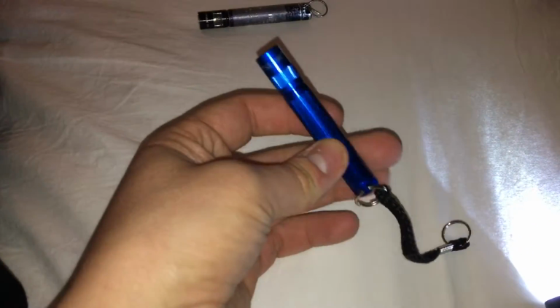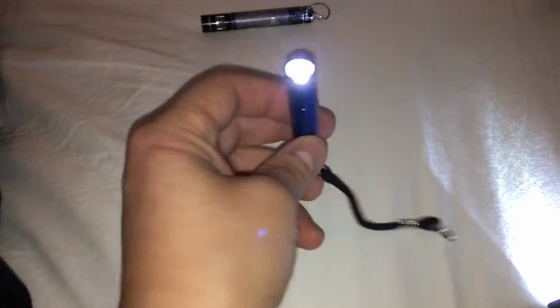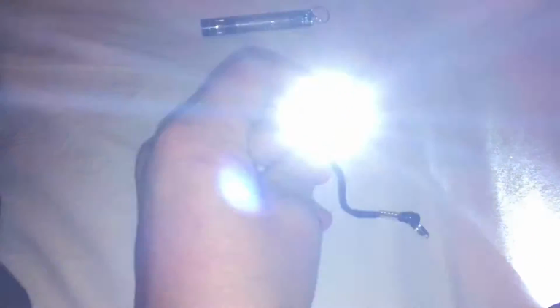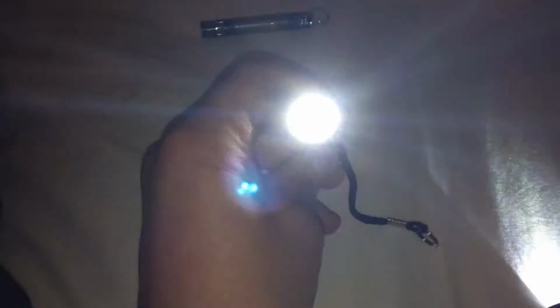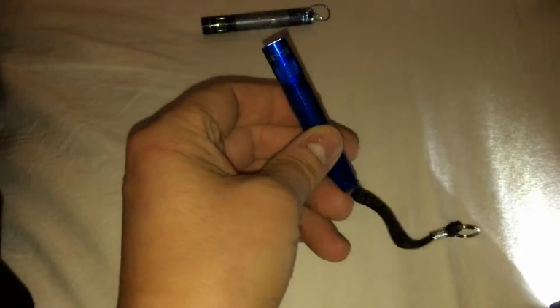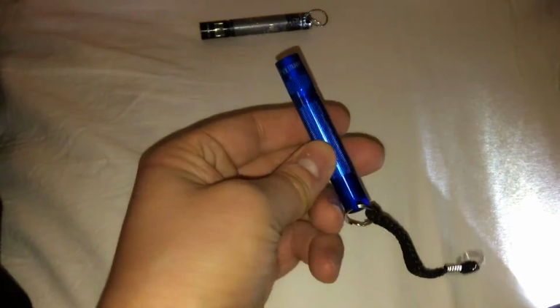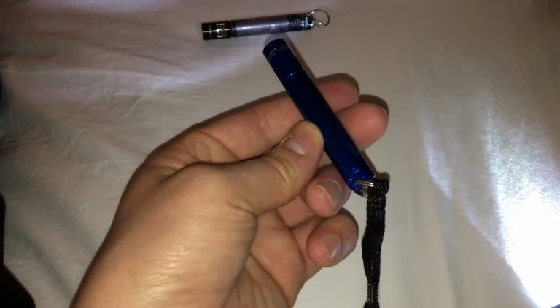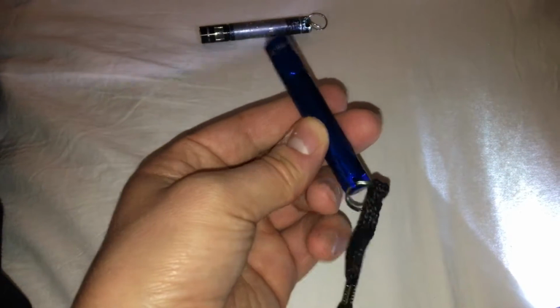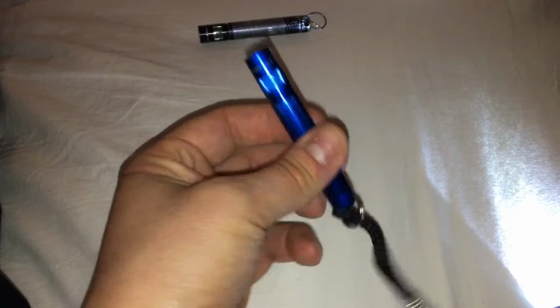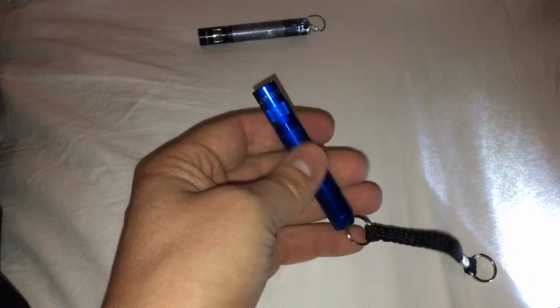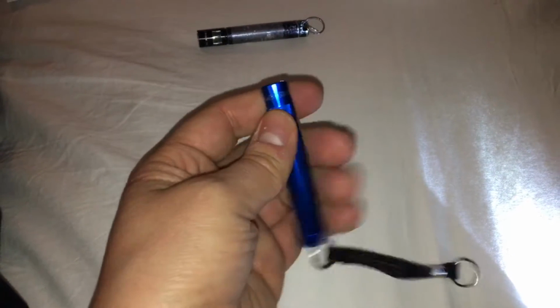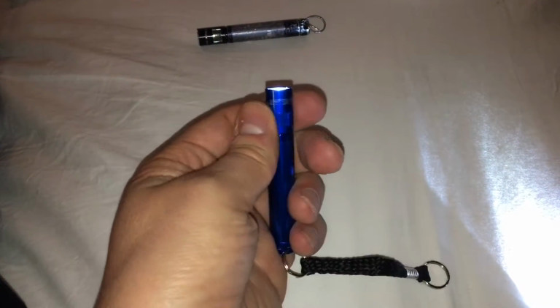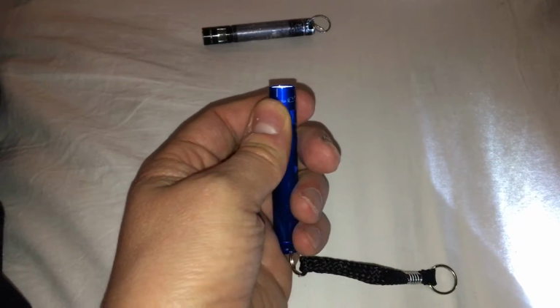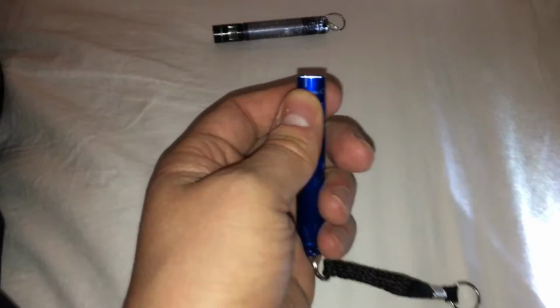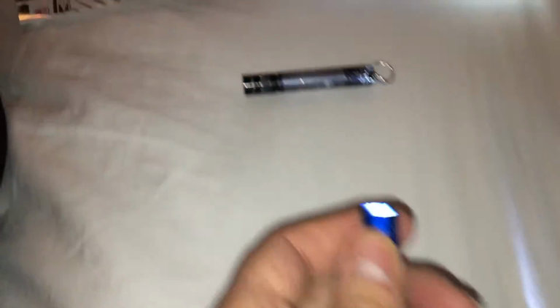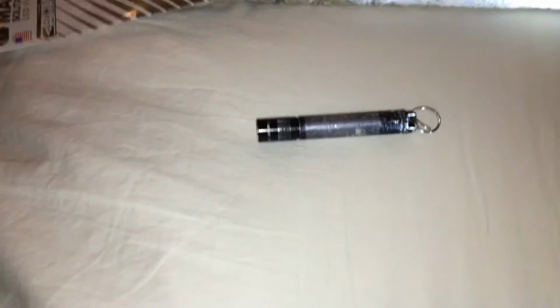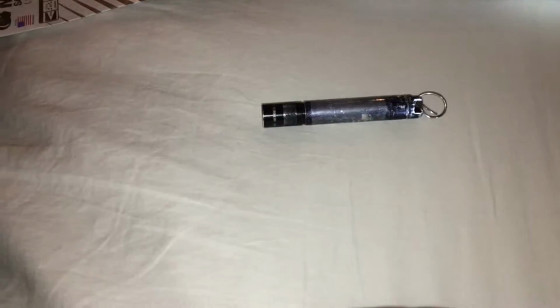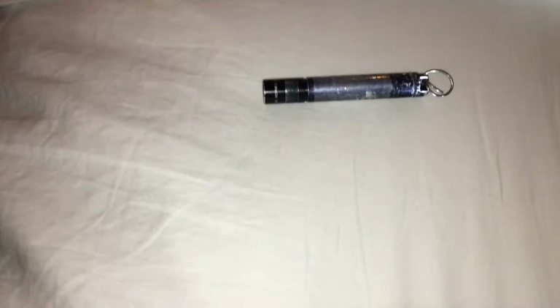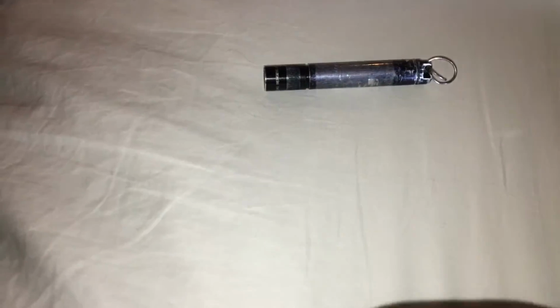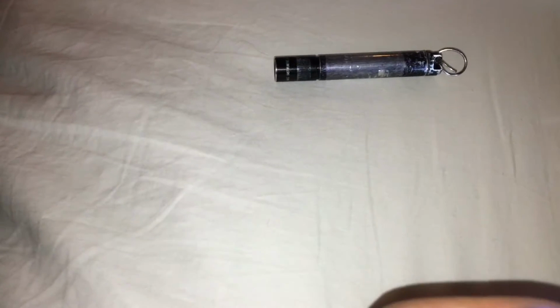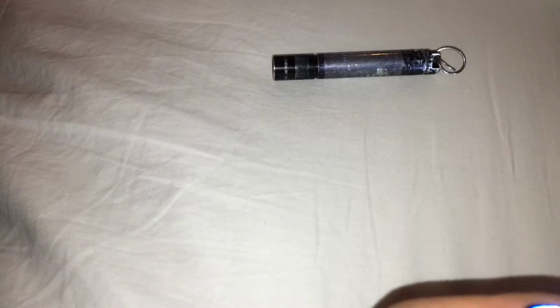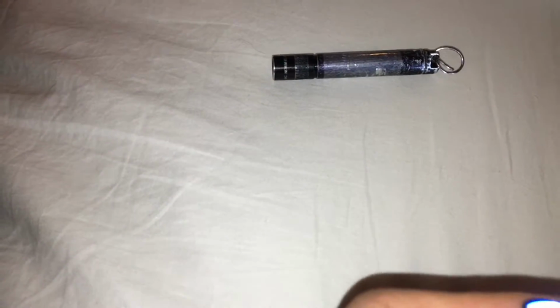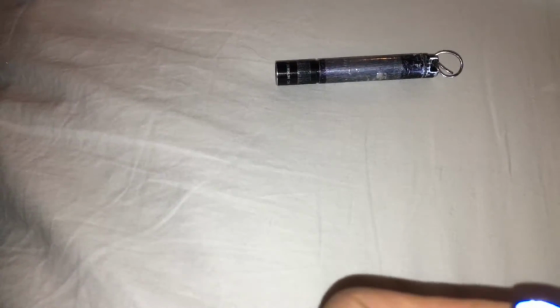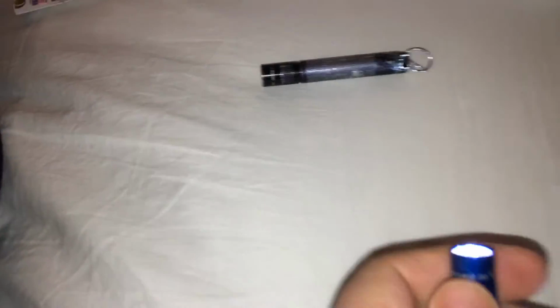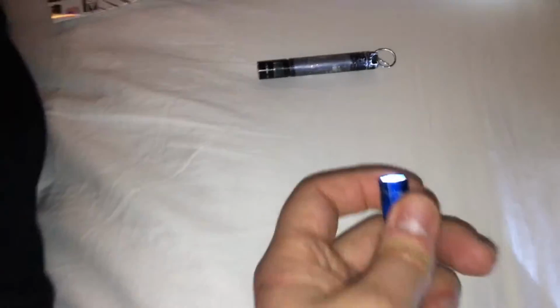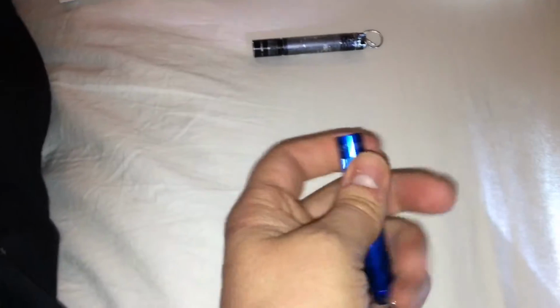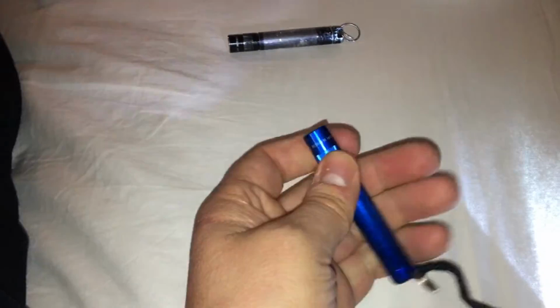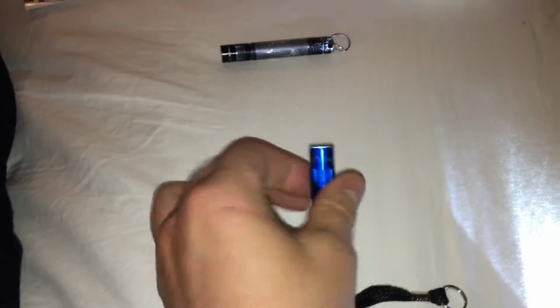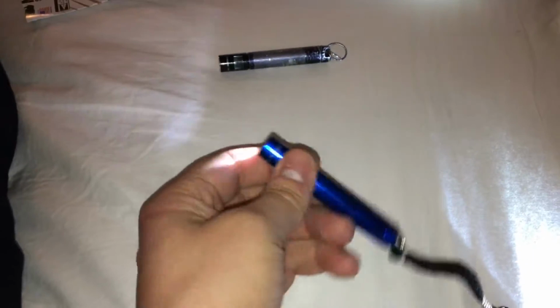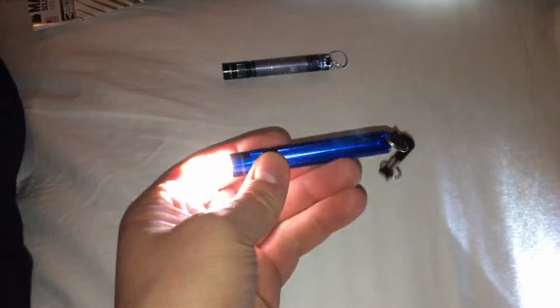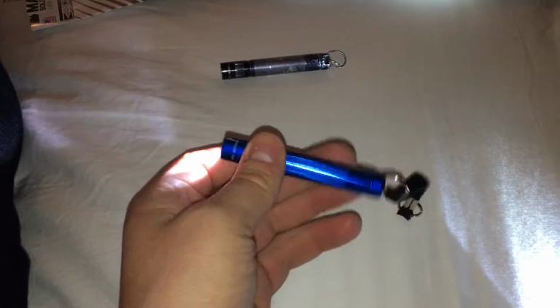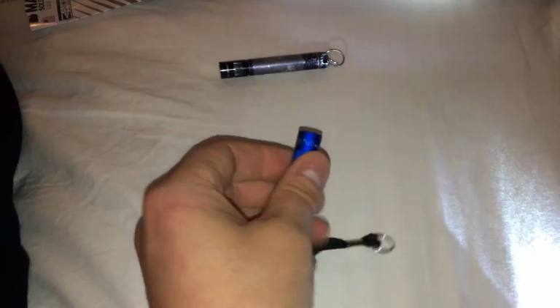I think it was like $13.41. It's got a spotlight and a flood function on it, and it's super light.